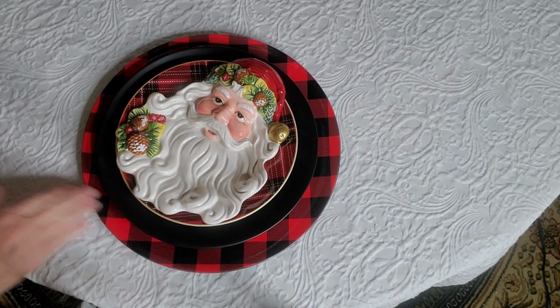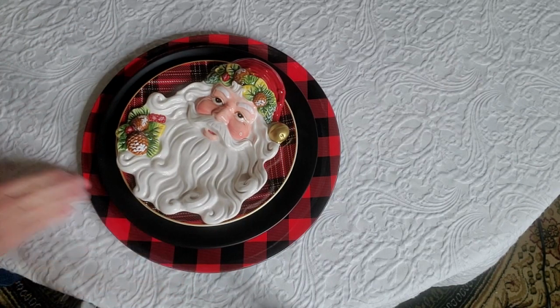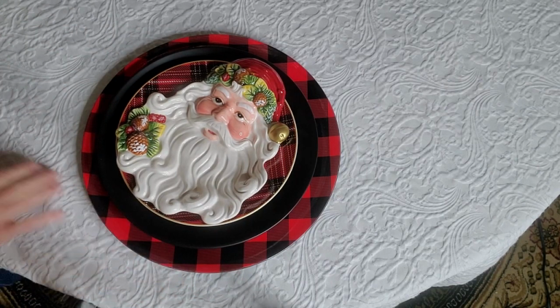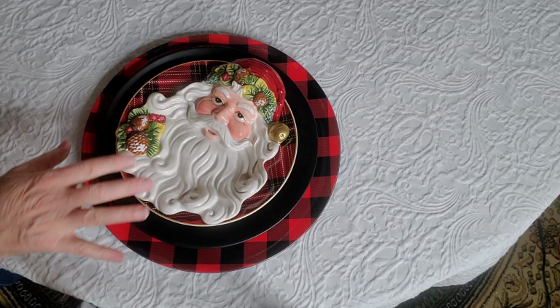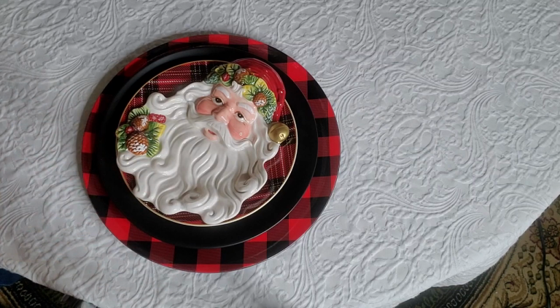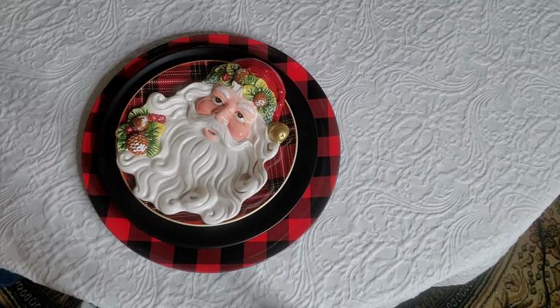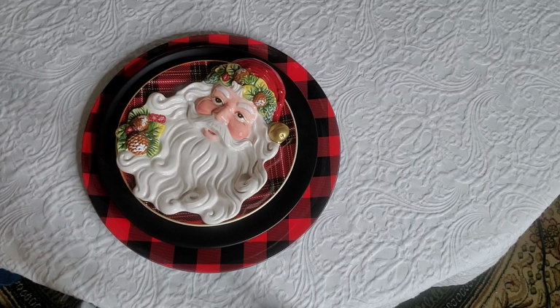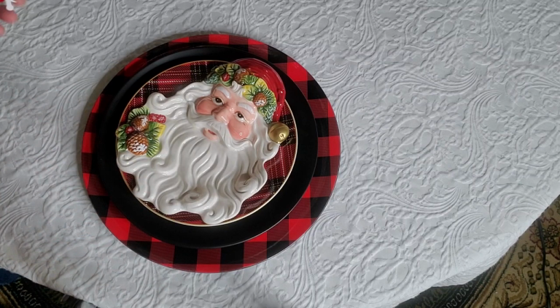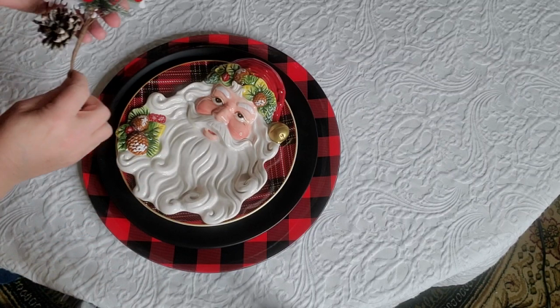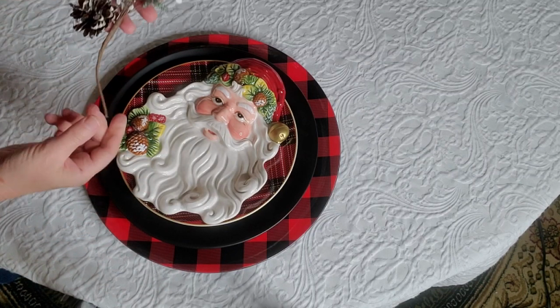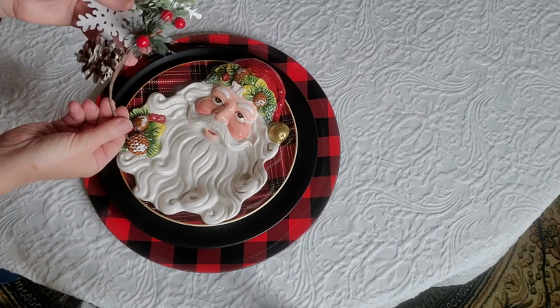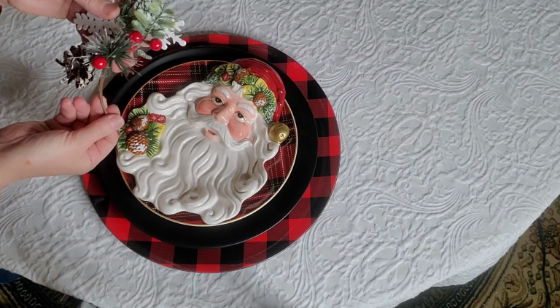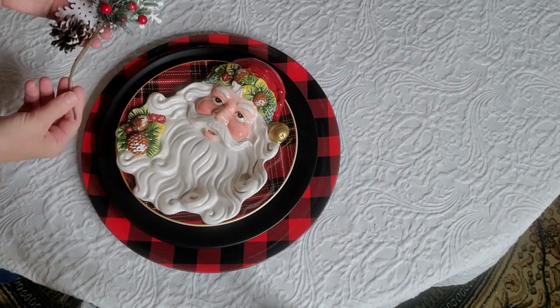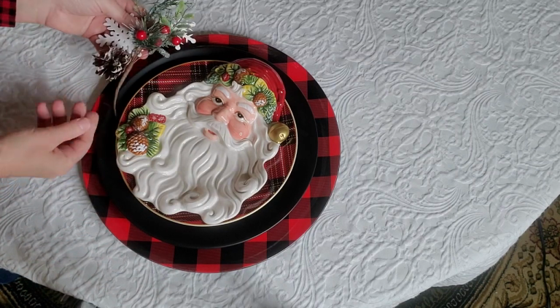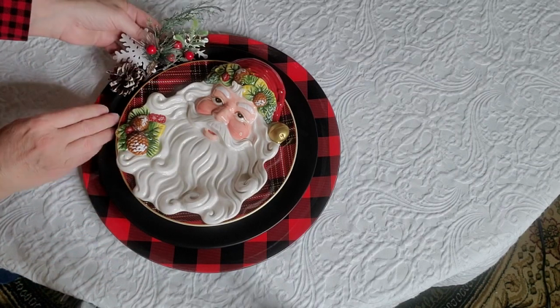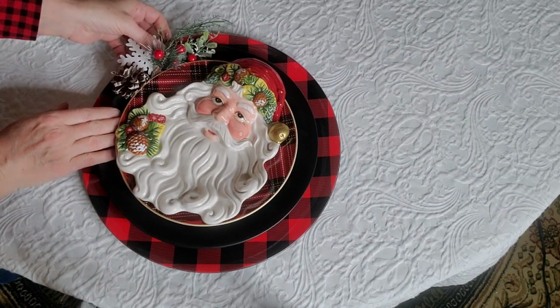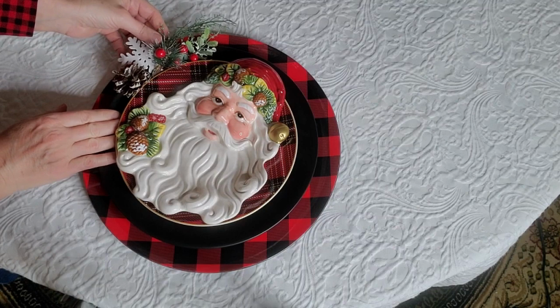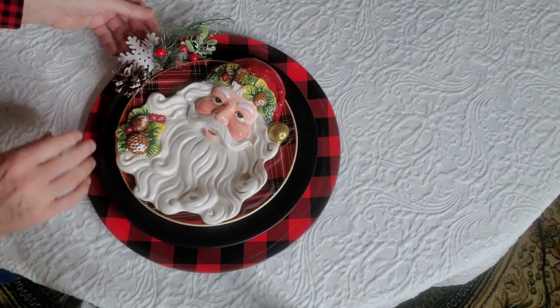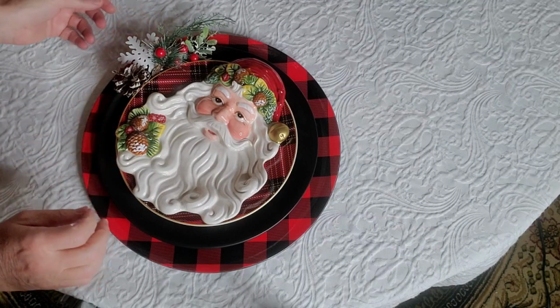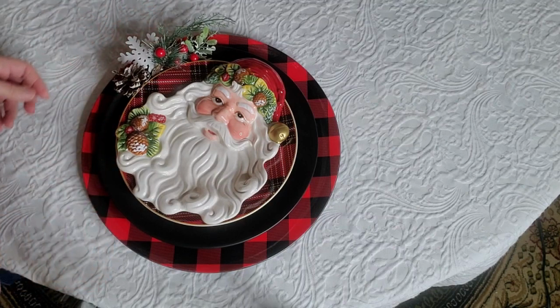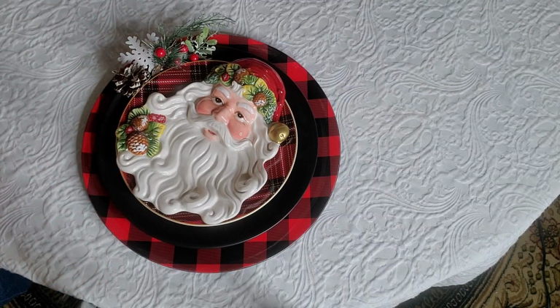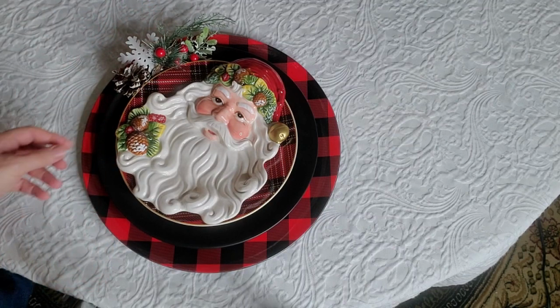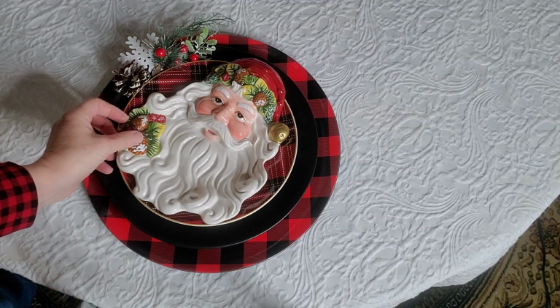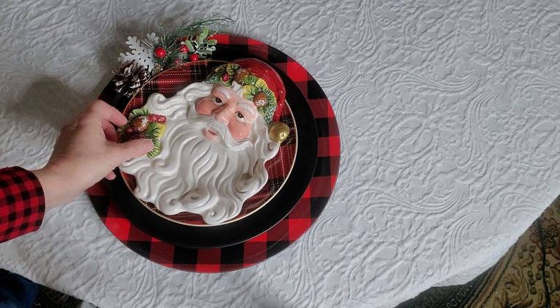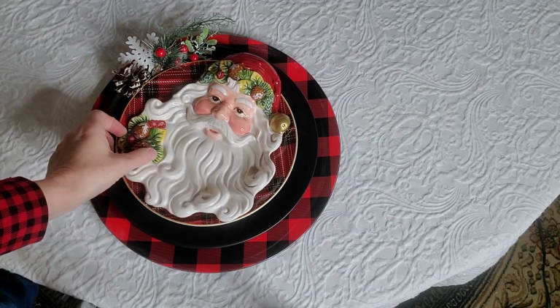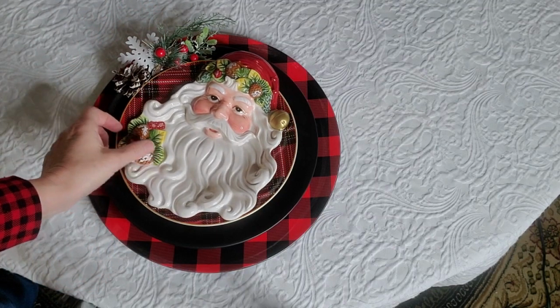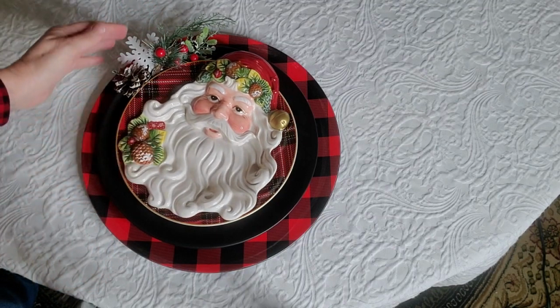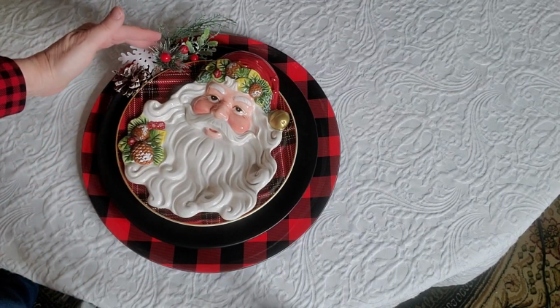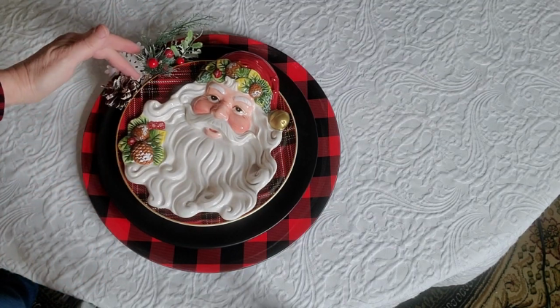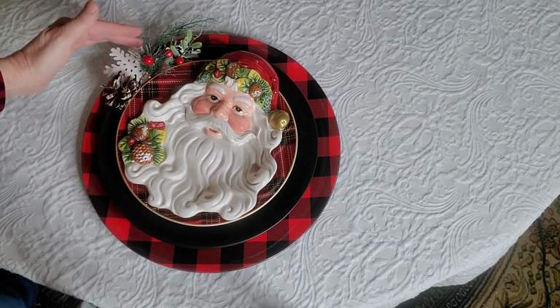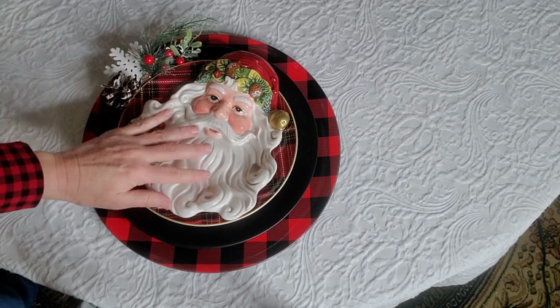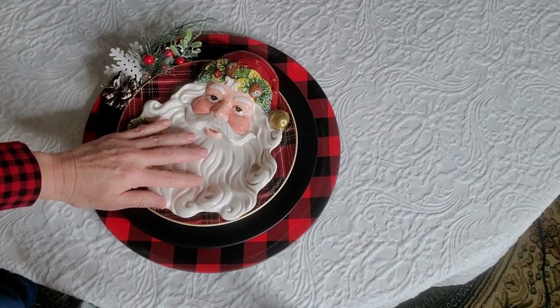Since I'm doing a lot of blacks and reds, I thought I'd add just a little bit of greenery here. I think that looks kind of cute. I might have to adjust this a little bit — there we go.